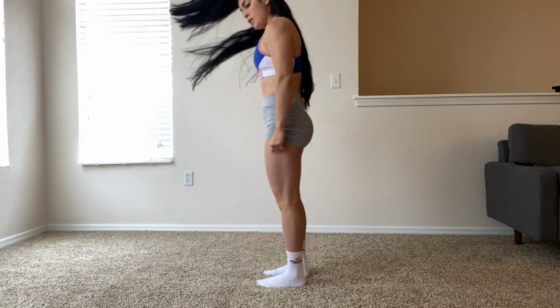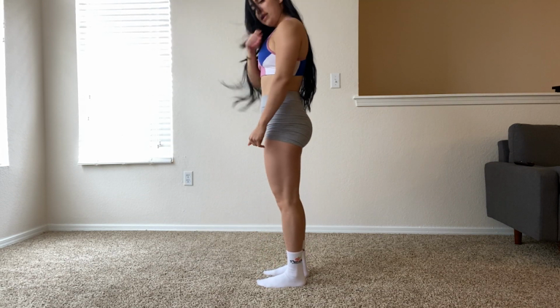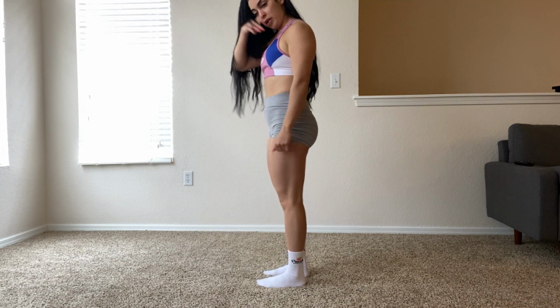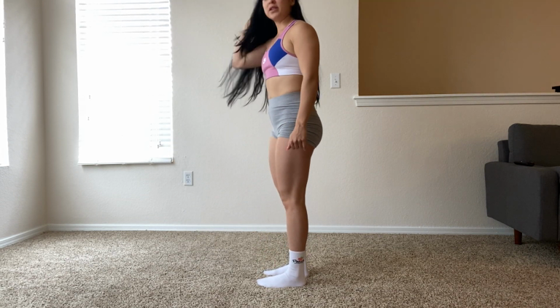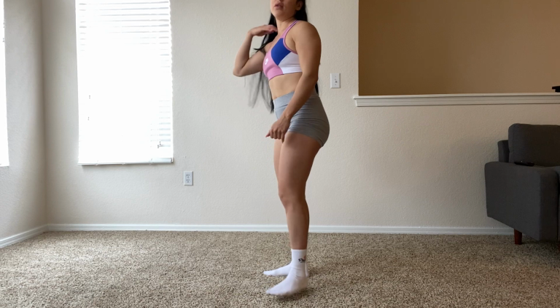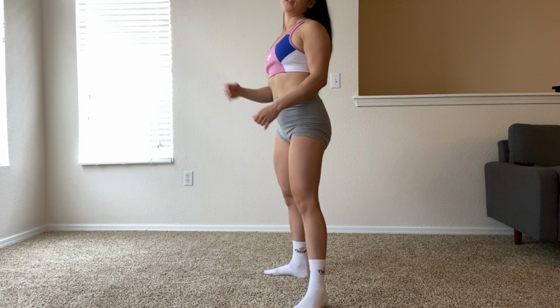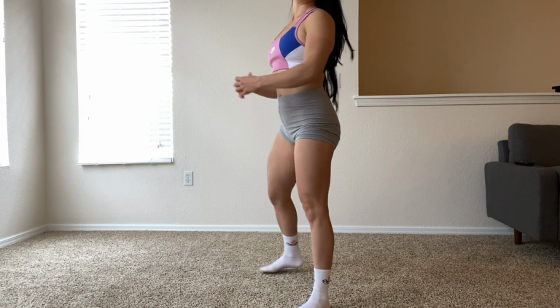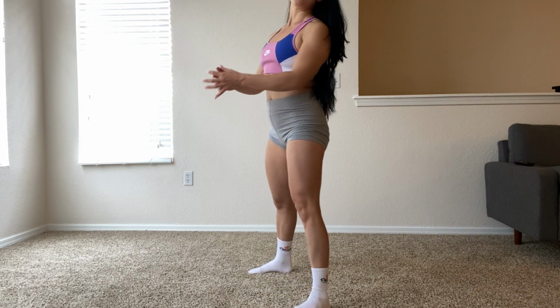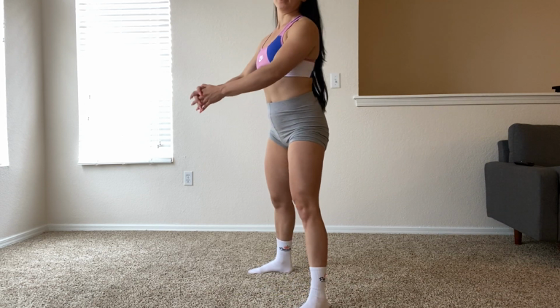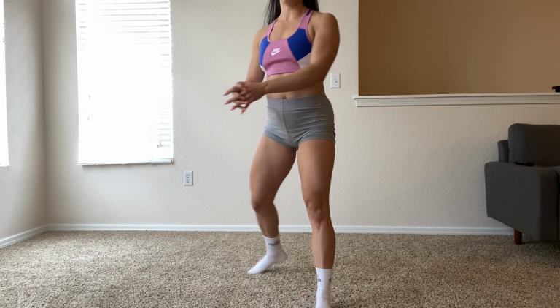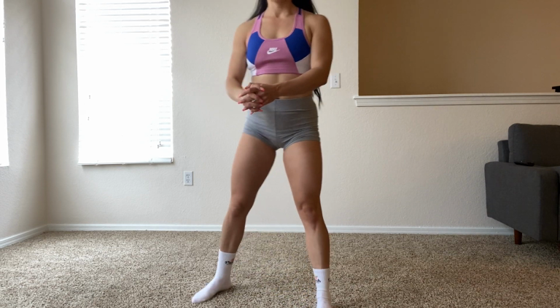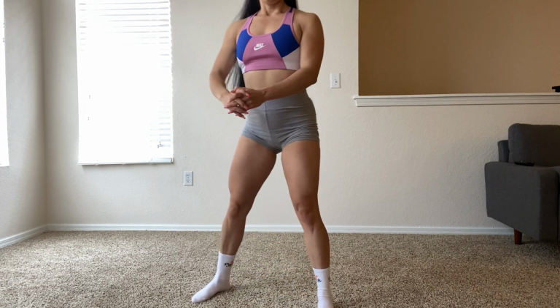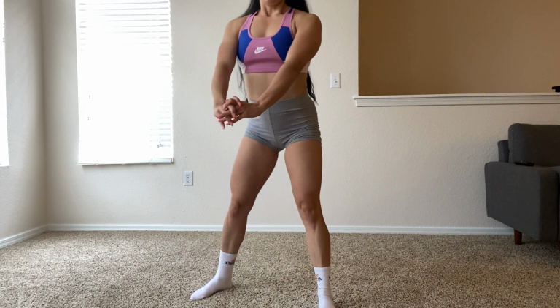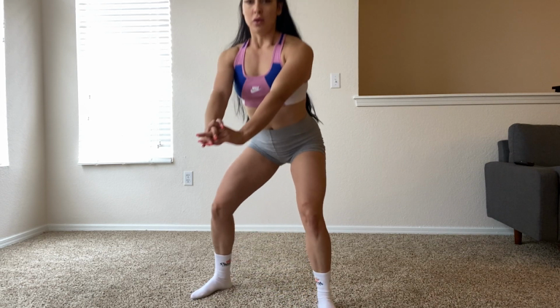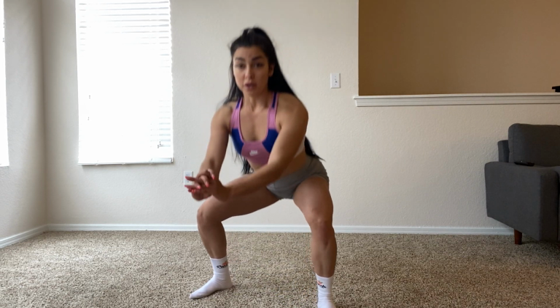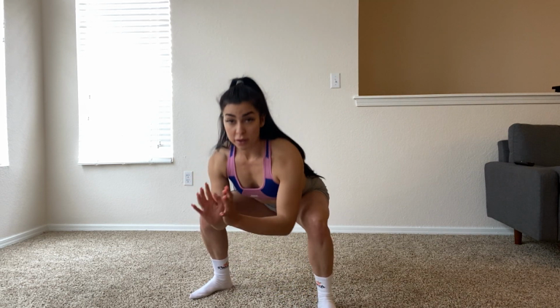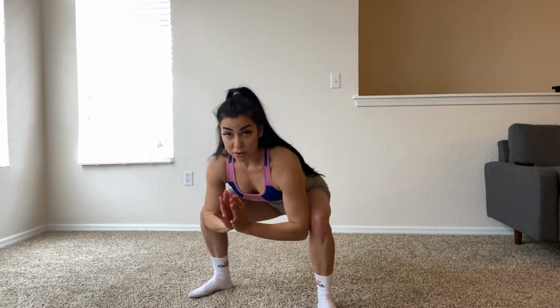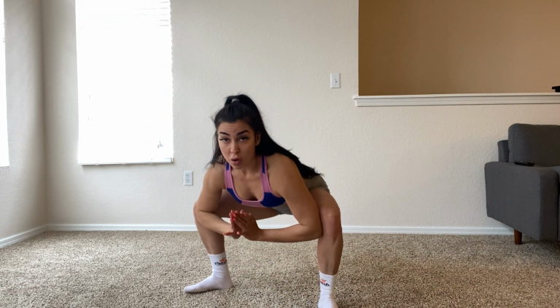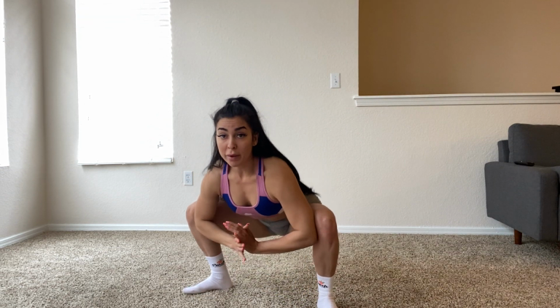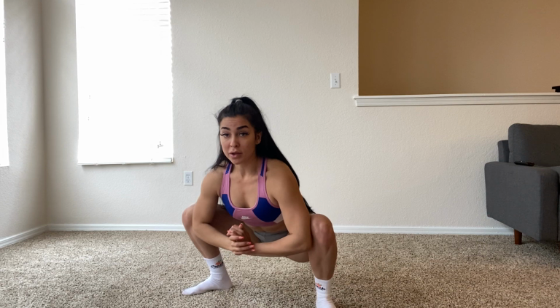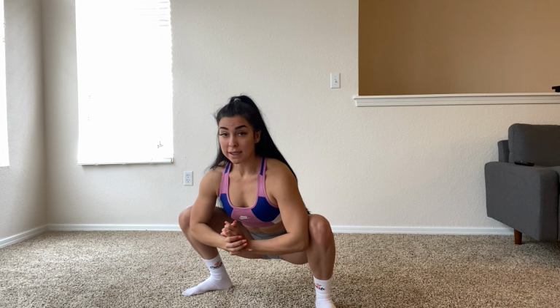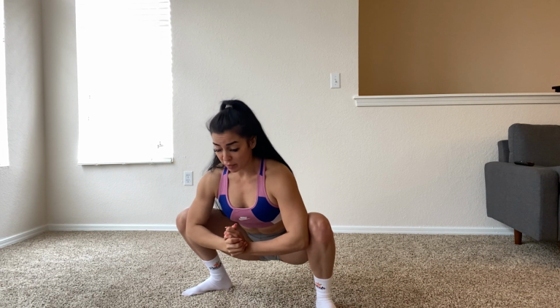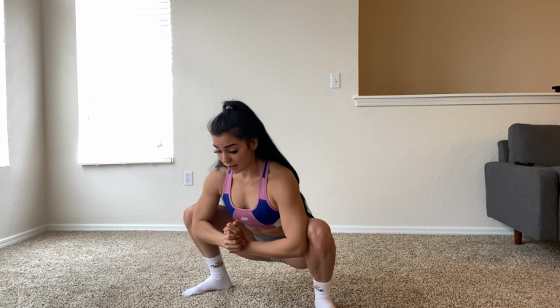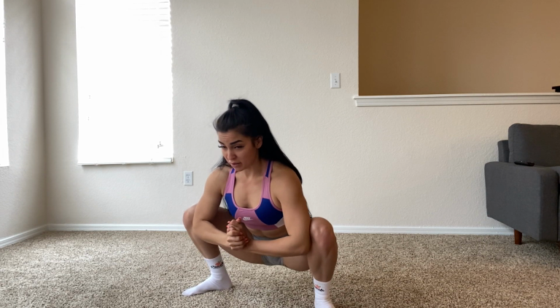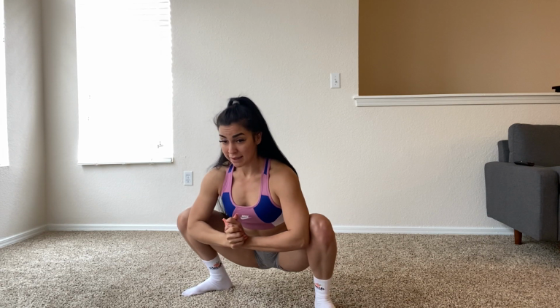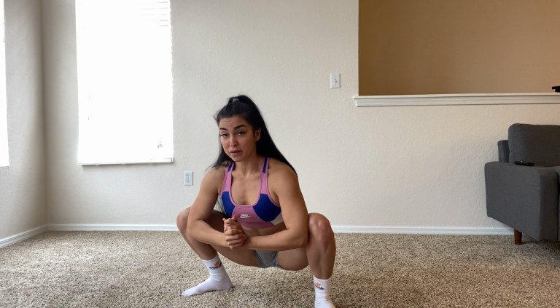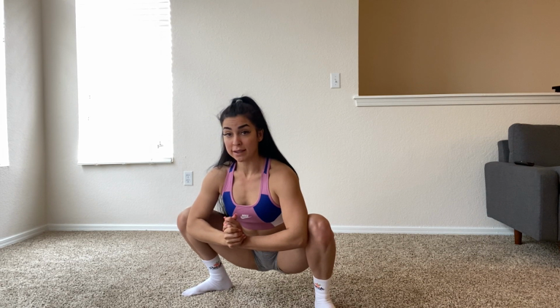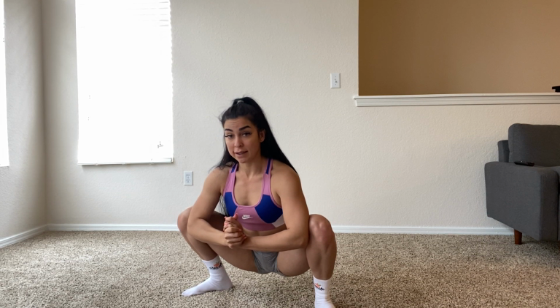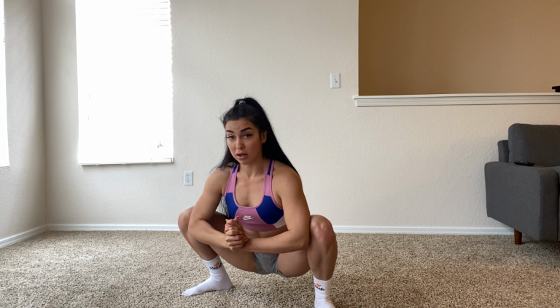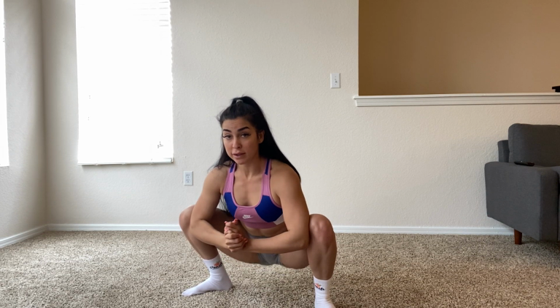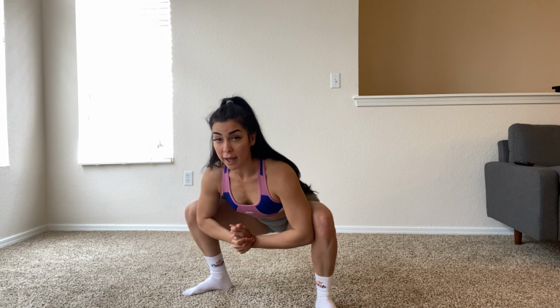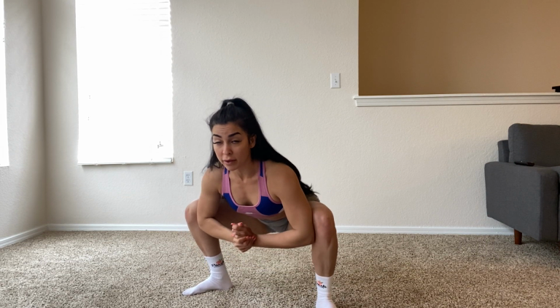And then we have our yoga squat hold for 10 seconds. So you're gonna come down. You're gonna use your elbows to open up those knees, open up the hips, and you're gonna sit there for 10 seconds as low as you can, okay?